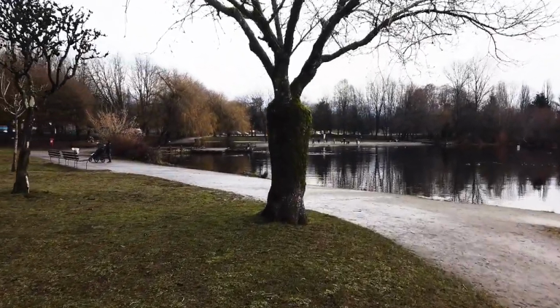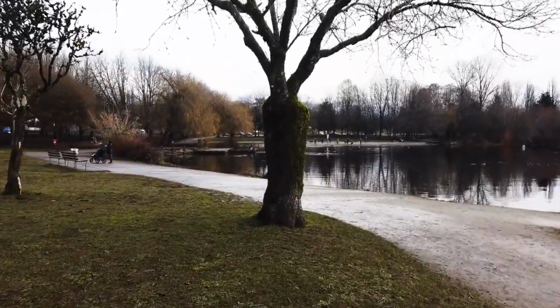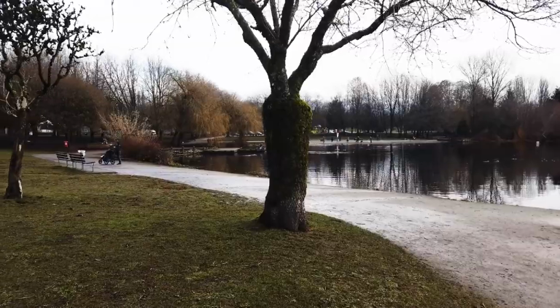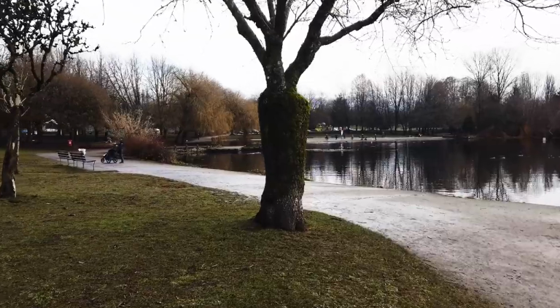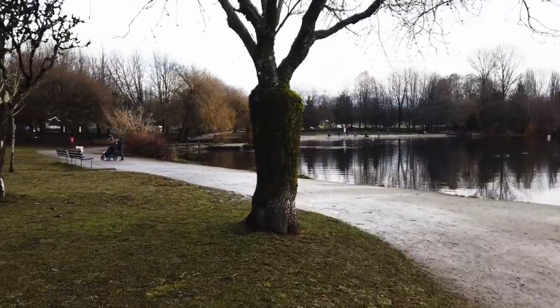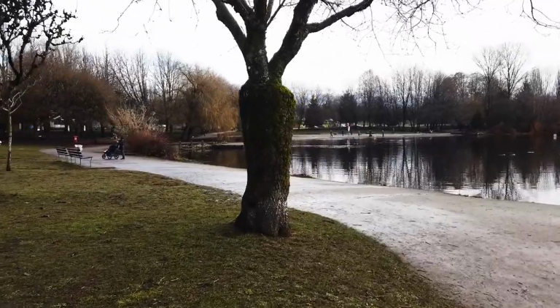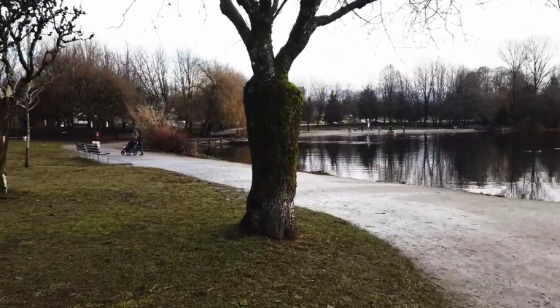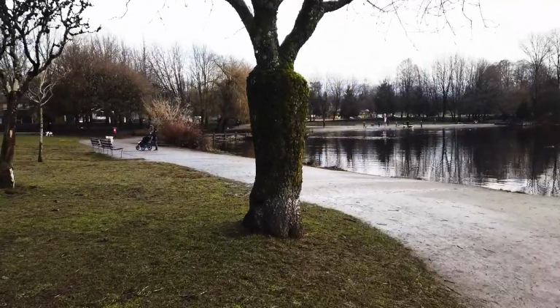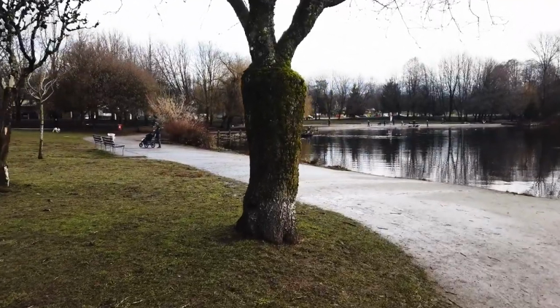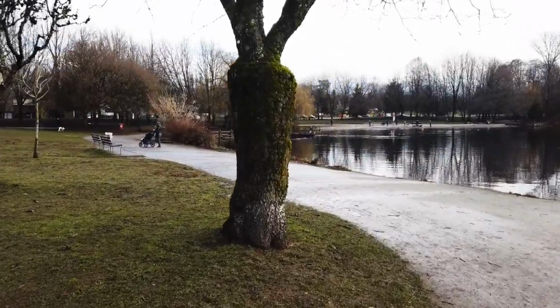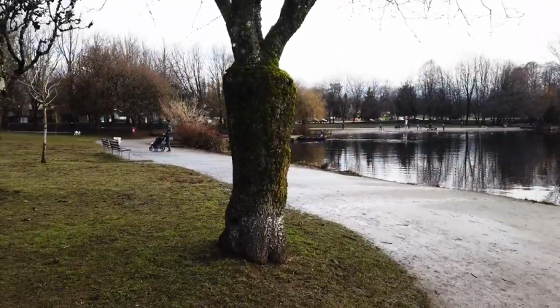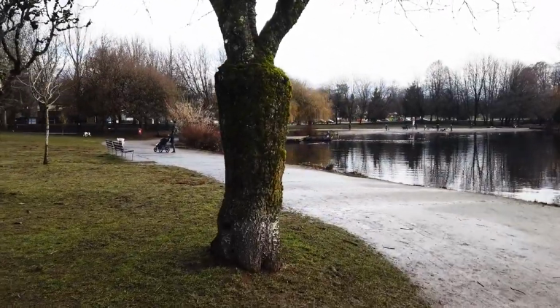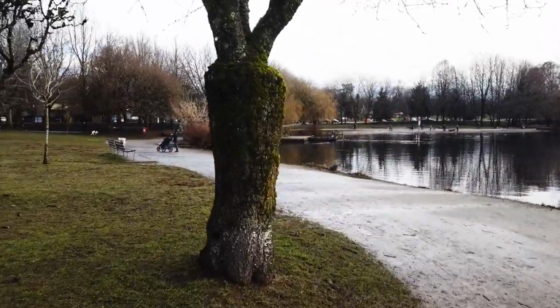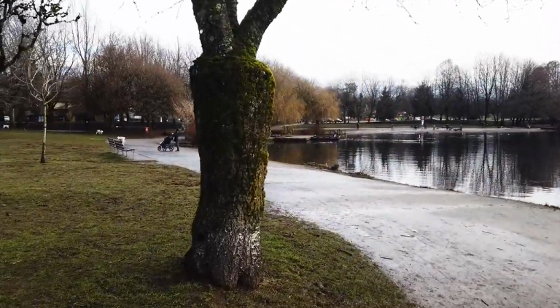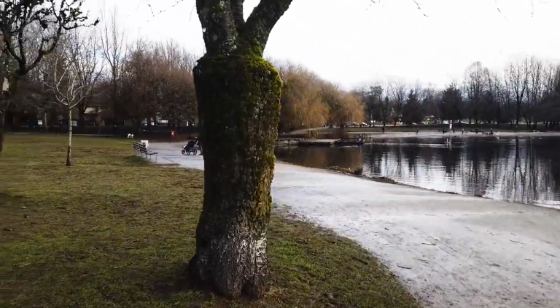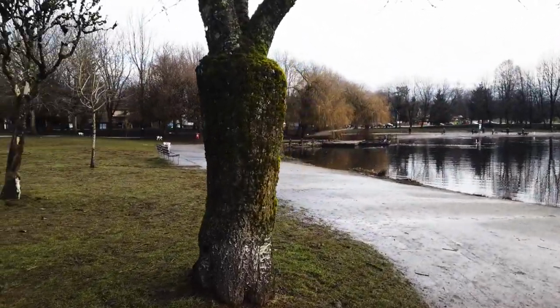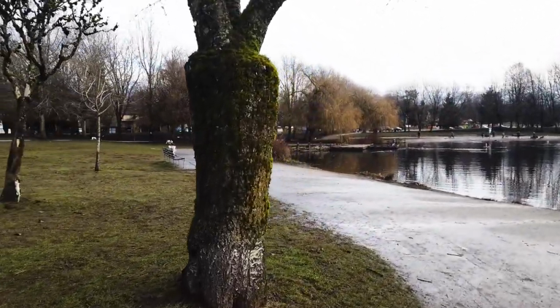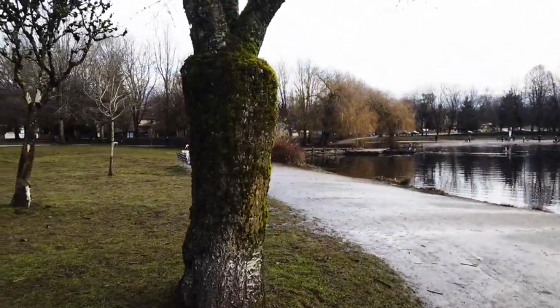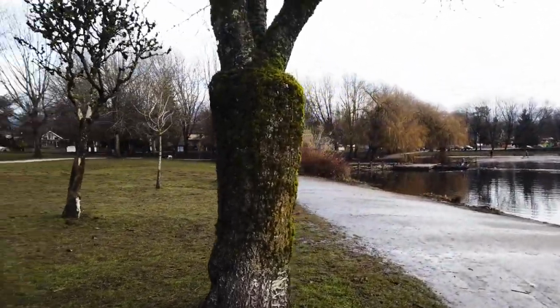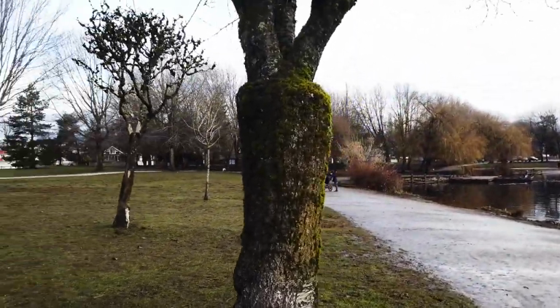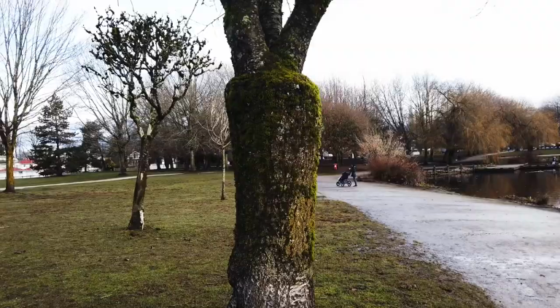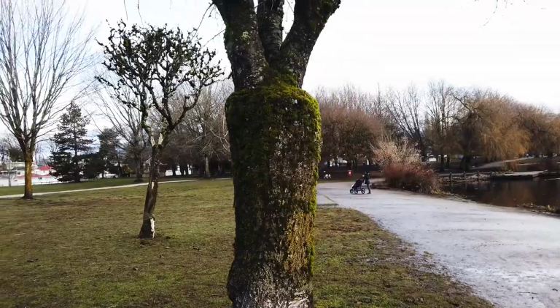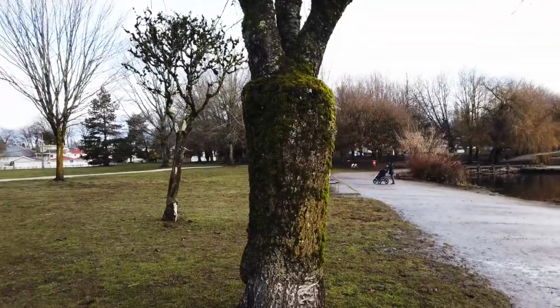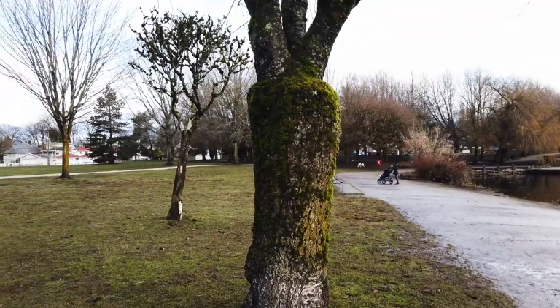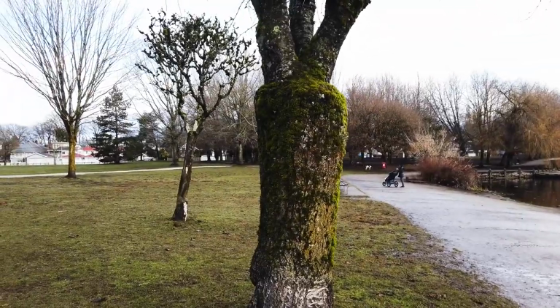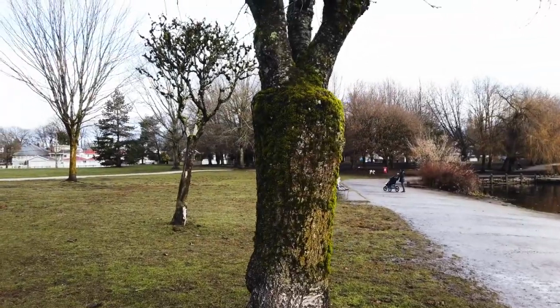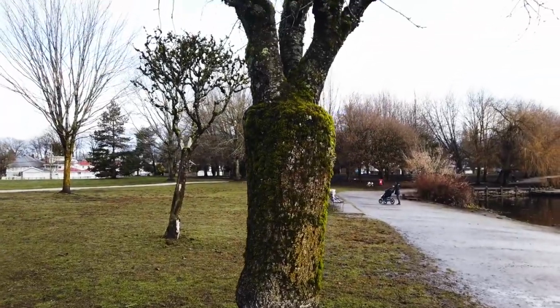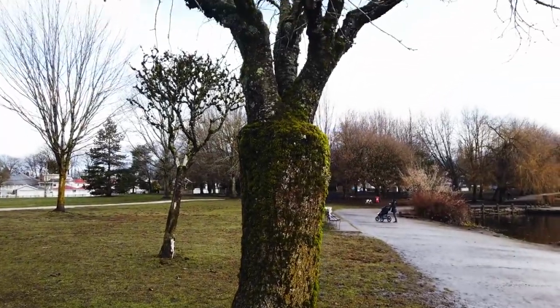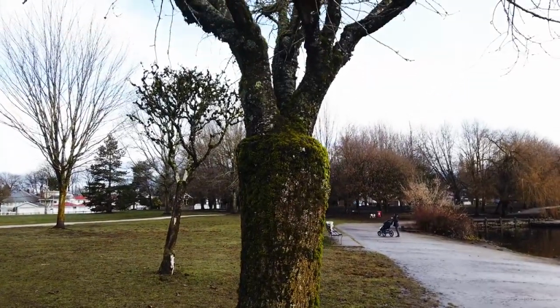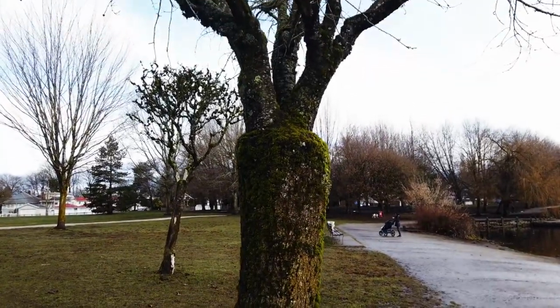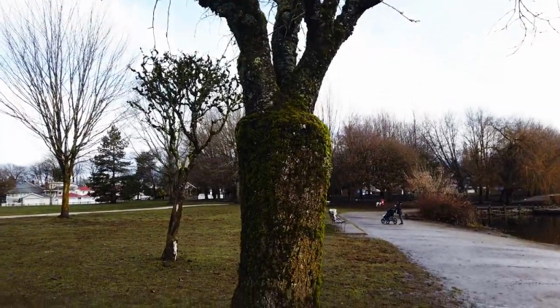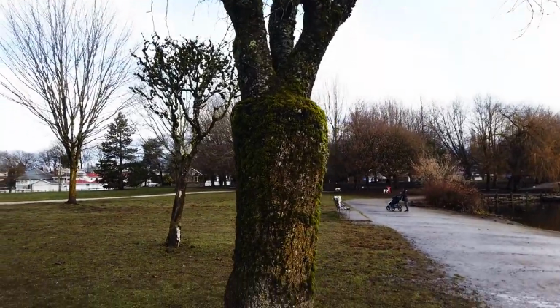Look at this weird tree here. Looks like it was cut off one time, and then sprouted new growth.